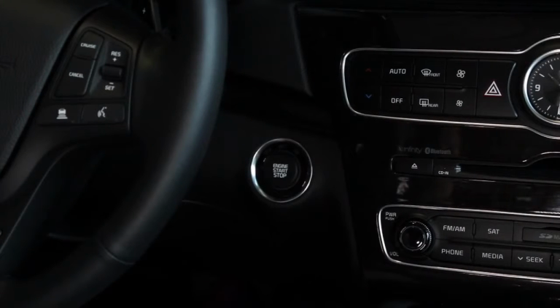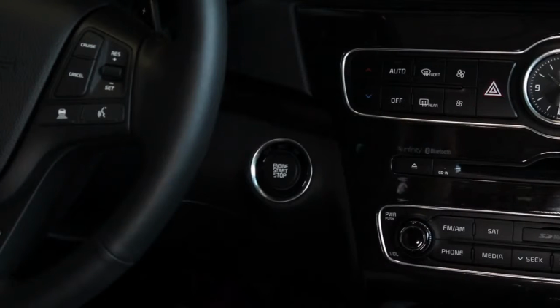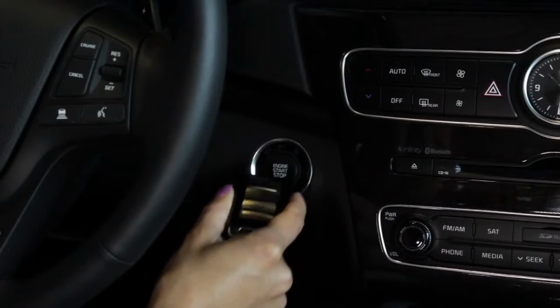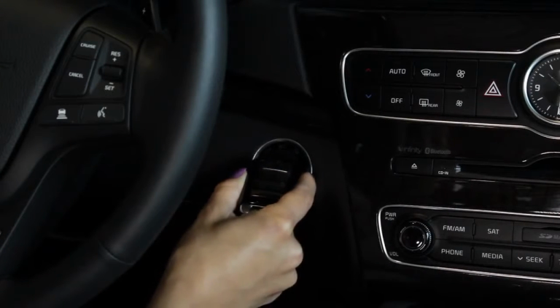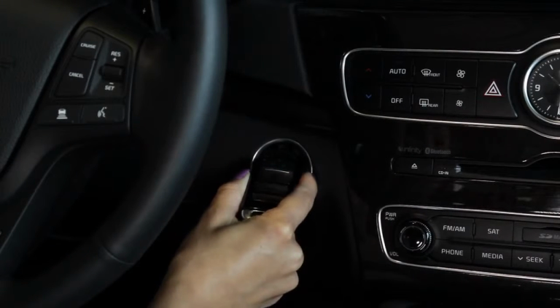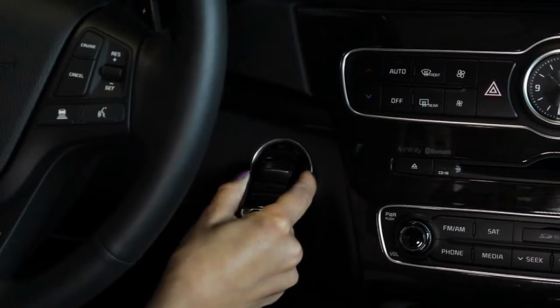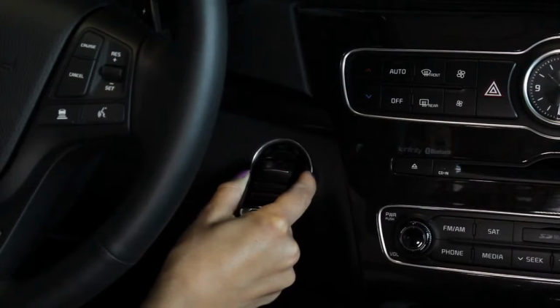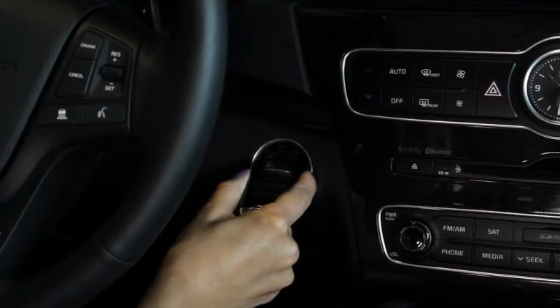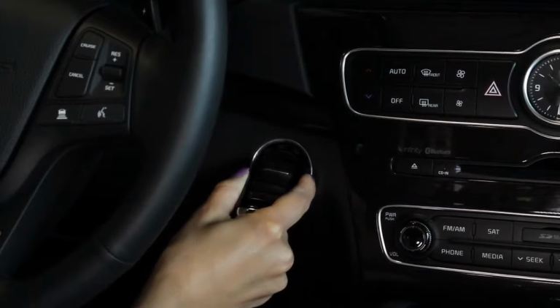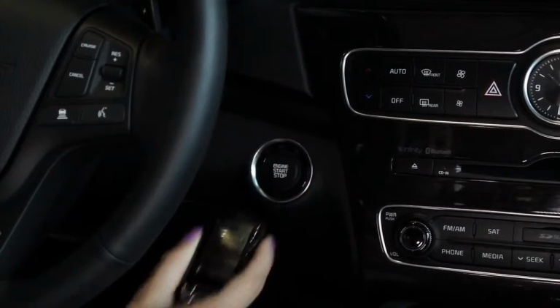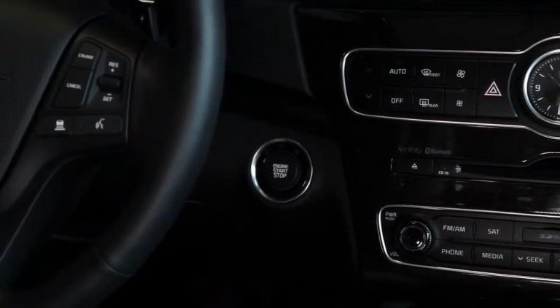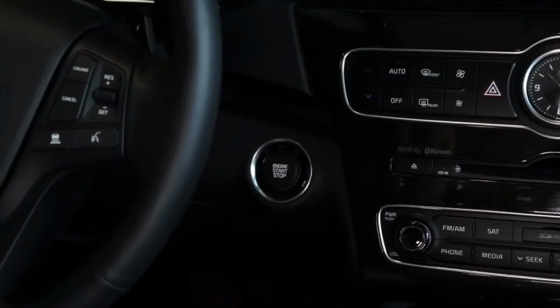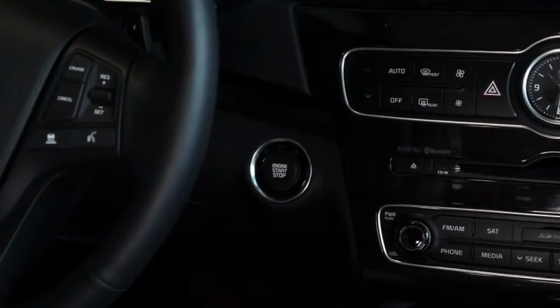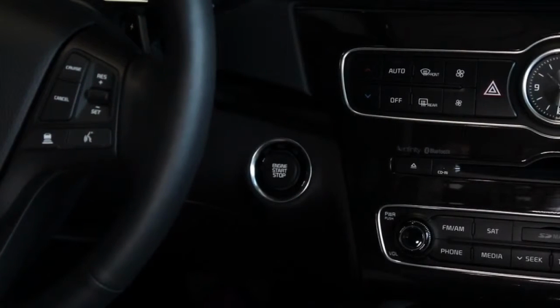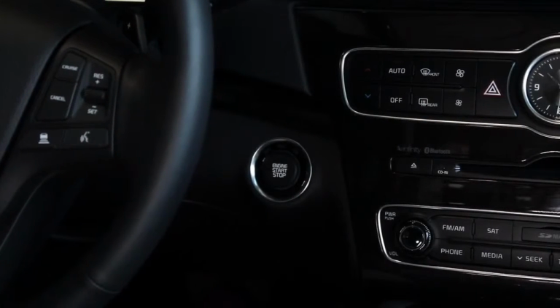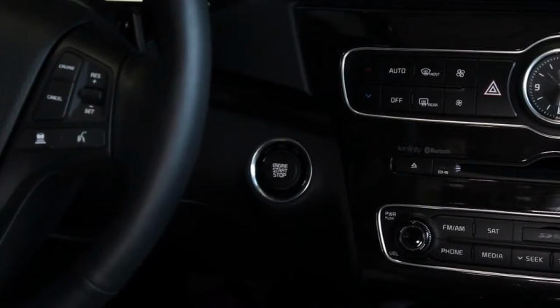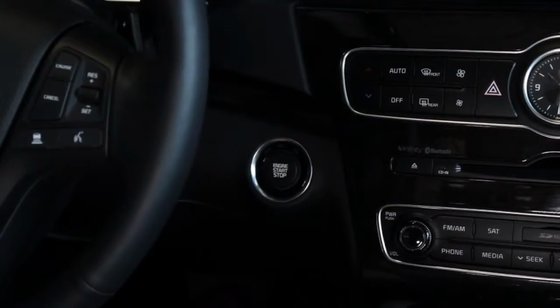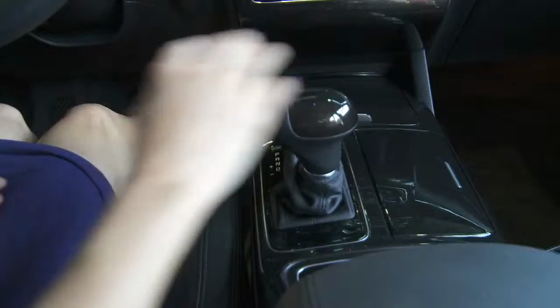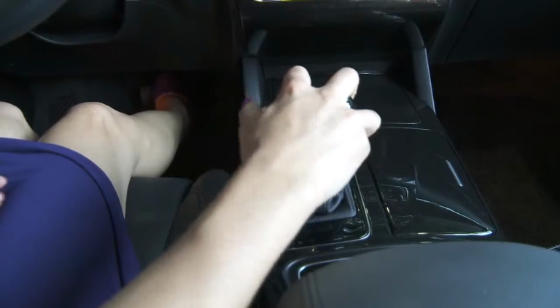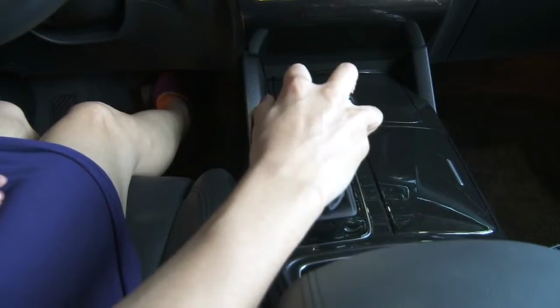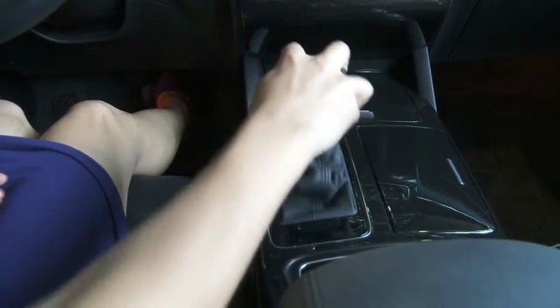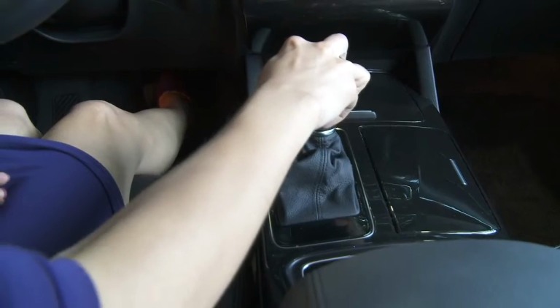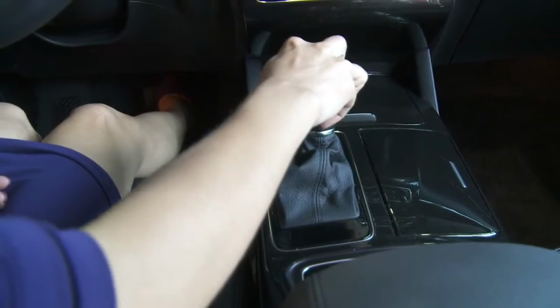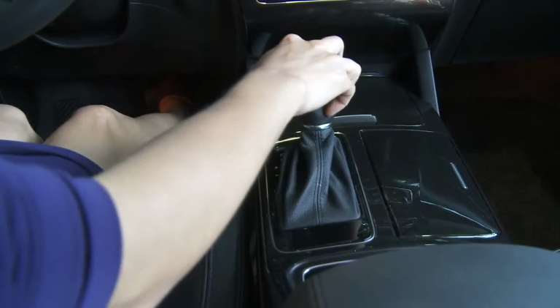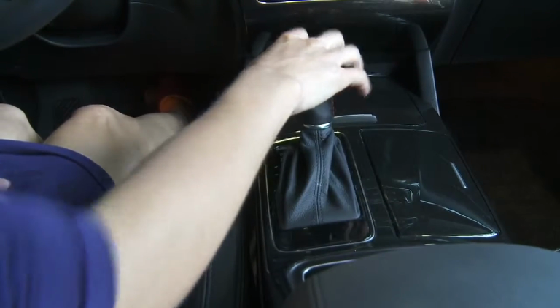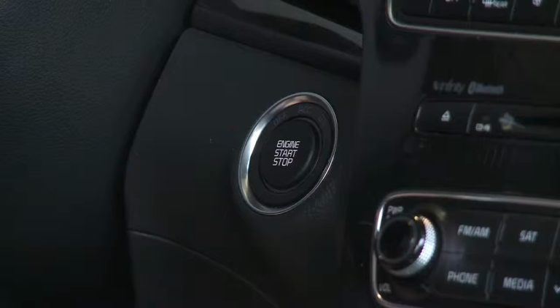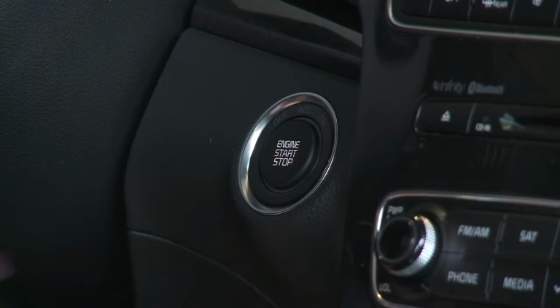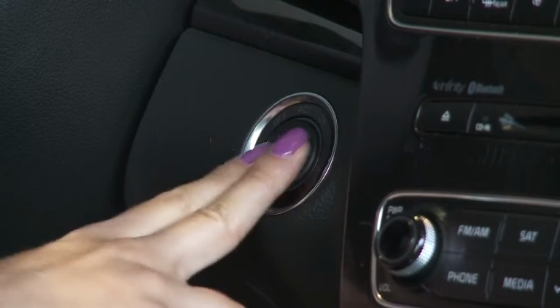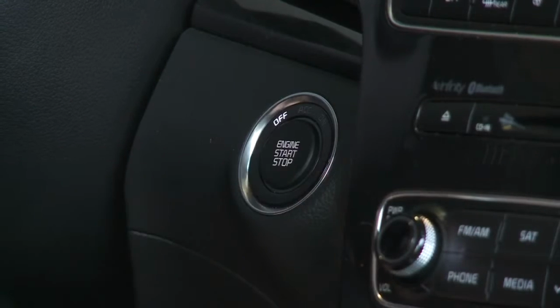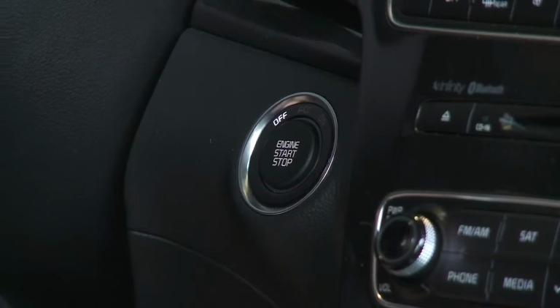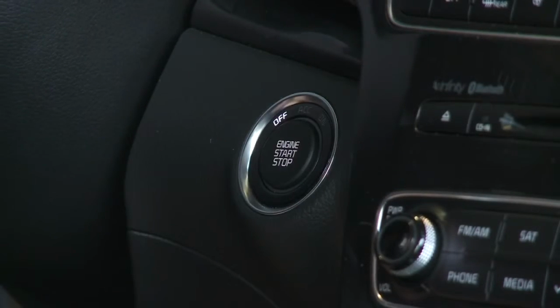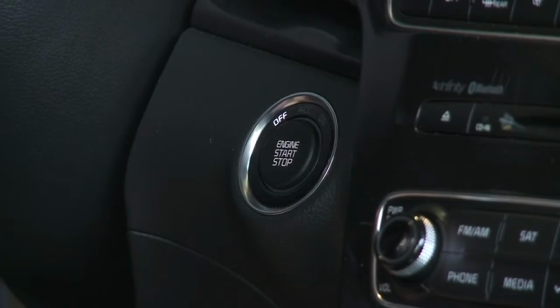Alternatively, in some Kia vehicles you can start the engine by pressing the engine start/stop button with the smart key itself. Turning the engine off is an equally simple matter — apply the brake, select Park, and push the start/stop button.